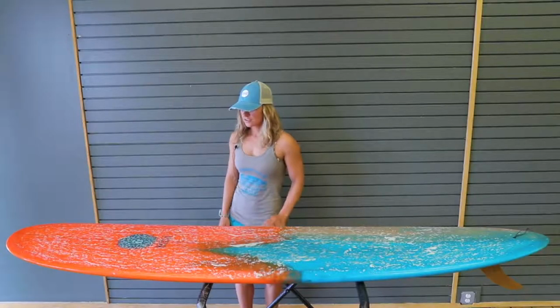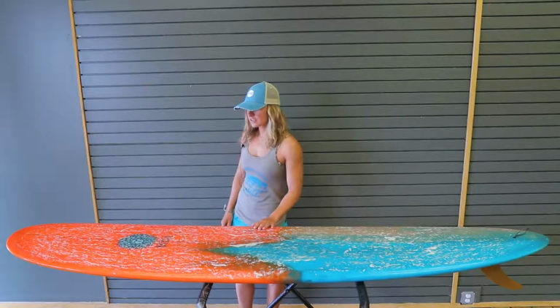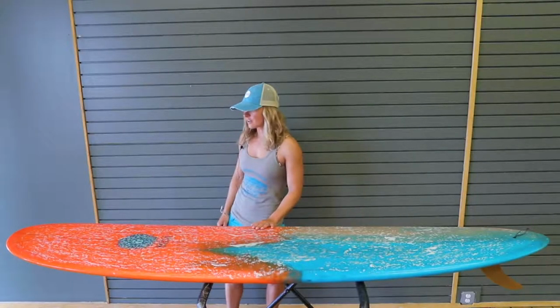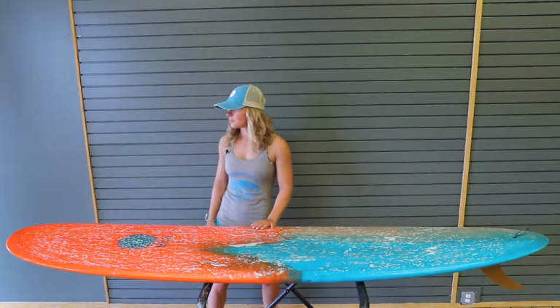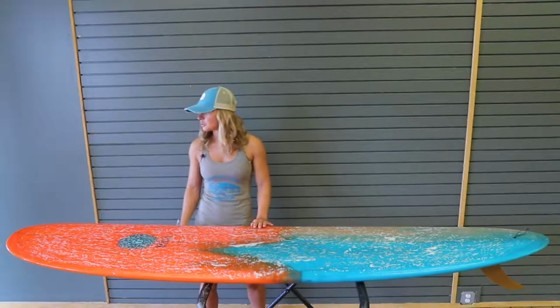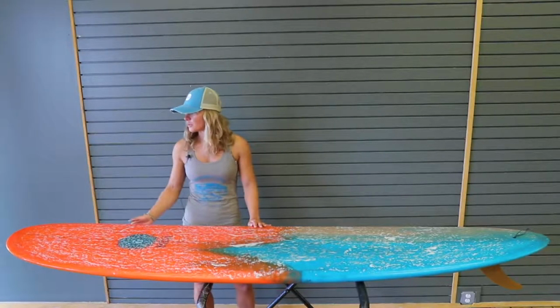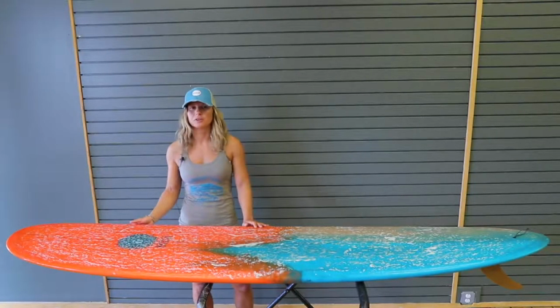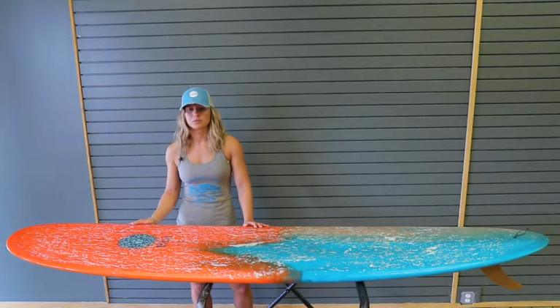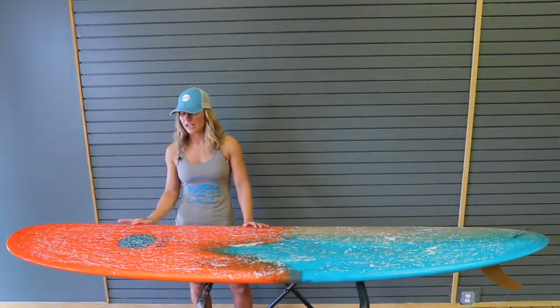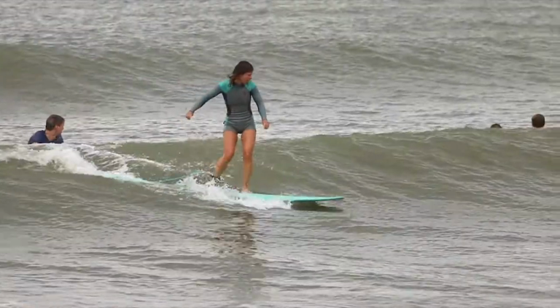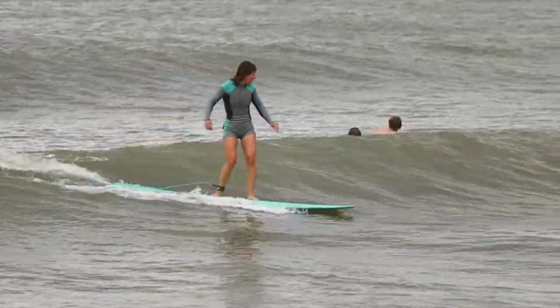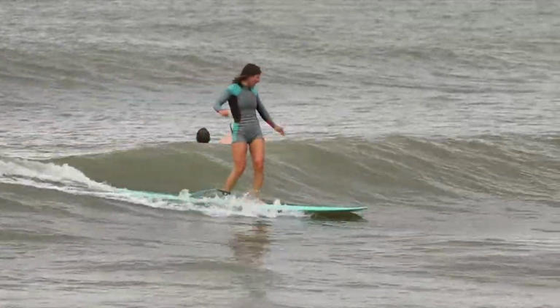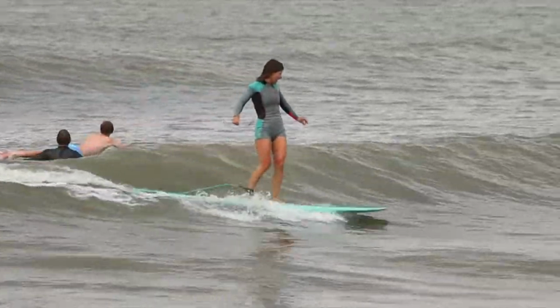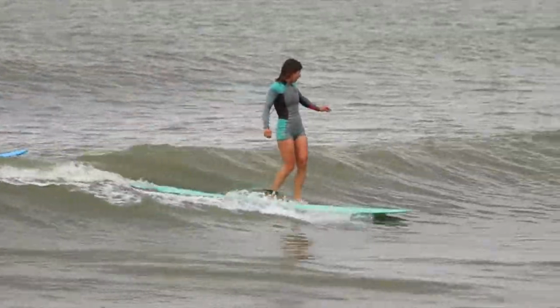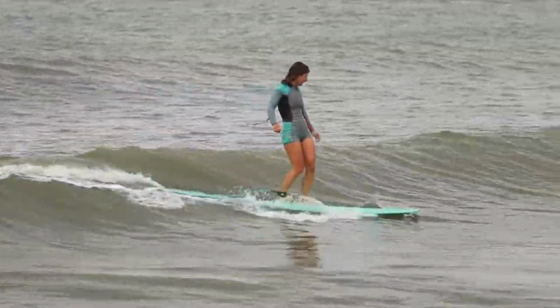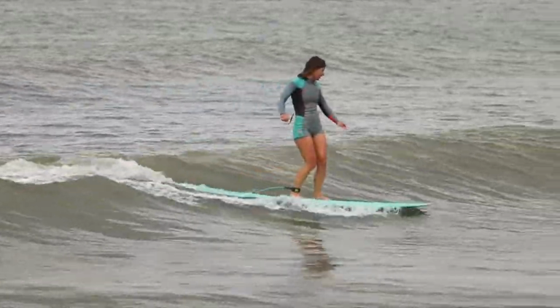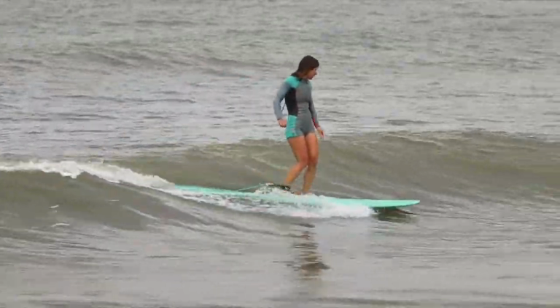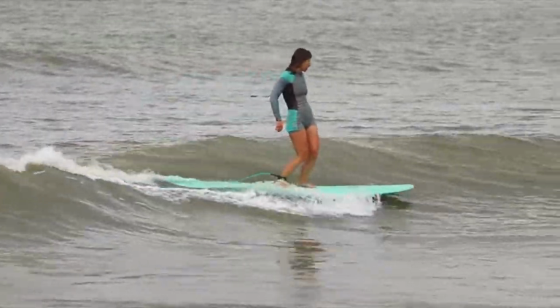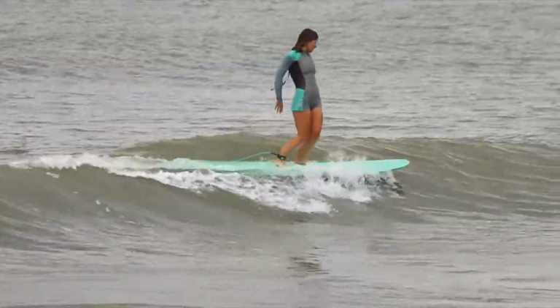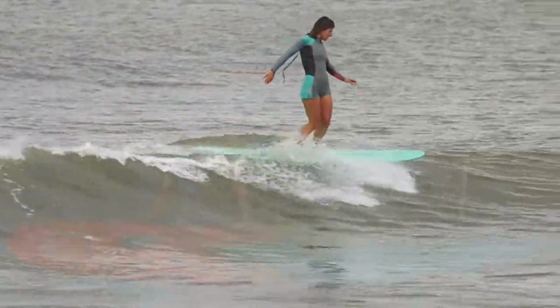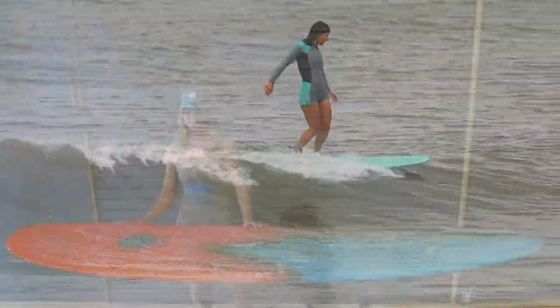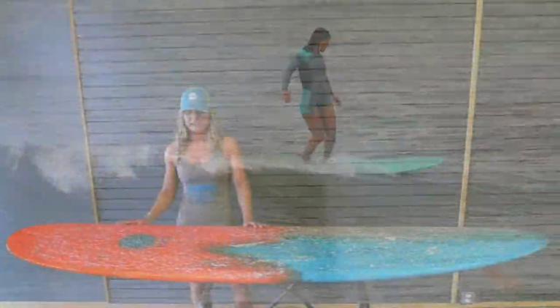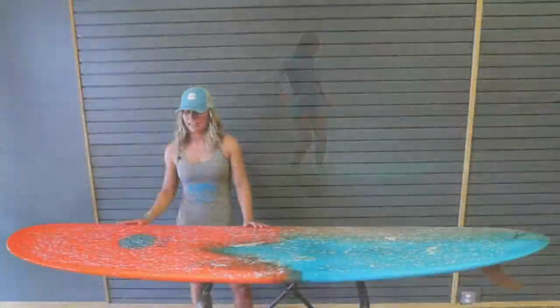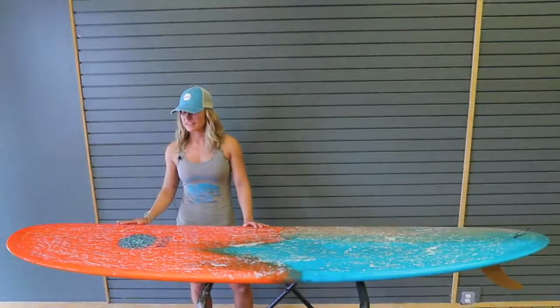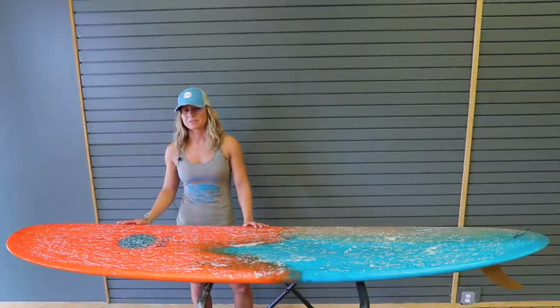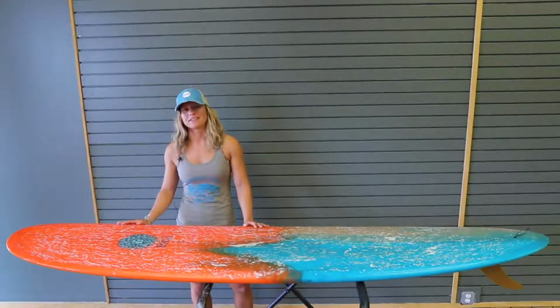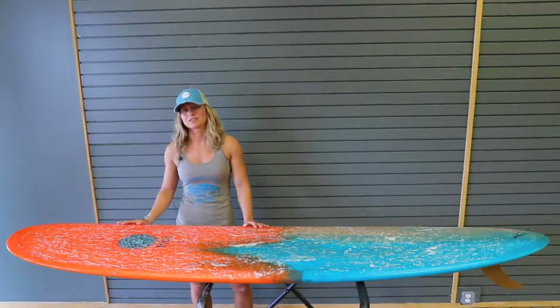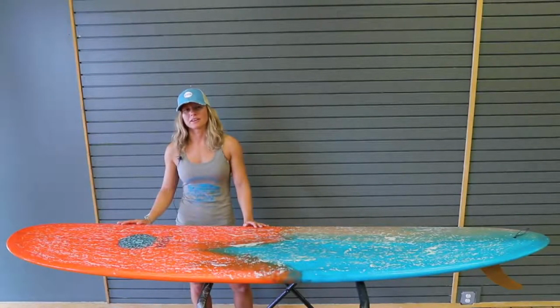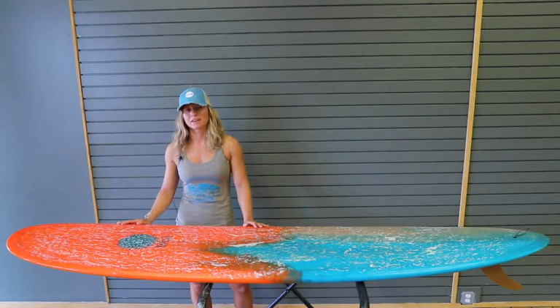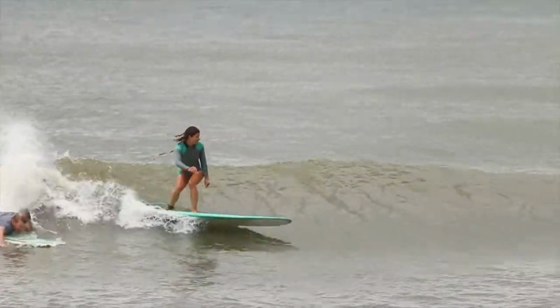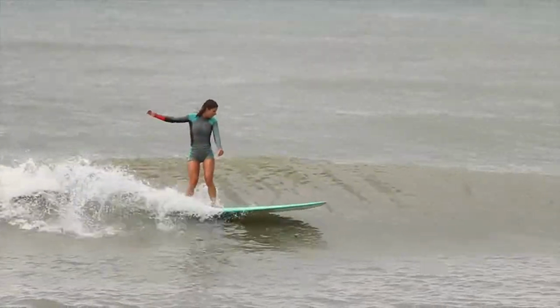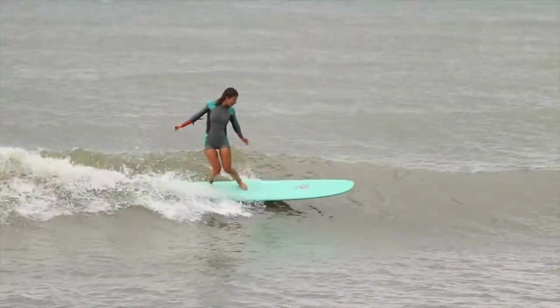Here's an eight-foot OIN longboard, and it got really nice rocker — fits in the wave perfect. And at the same time, it's very easy to catch the wave. Paddling is very easy.